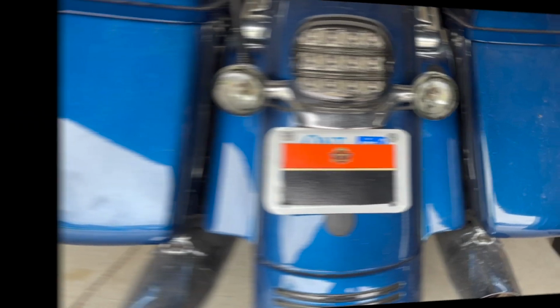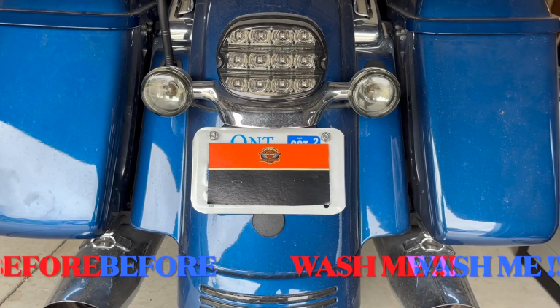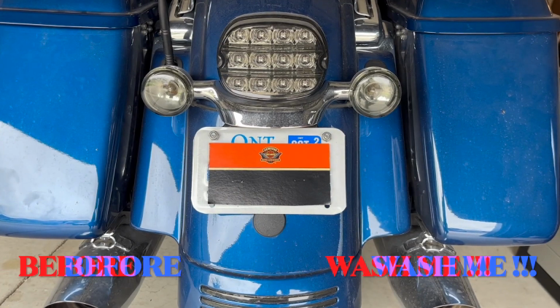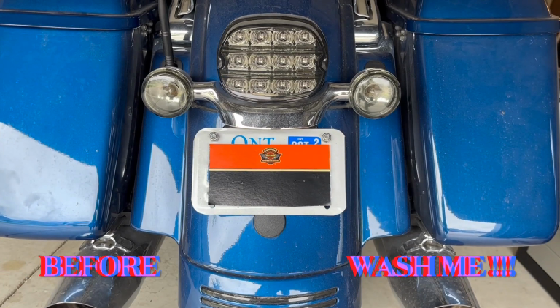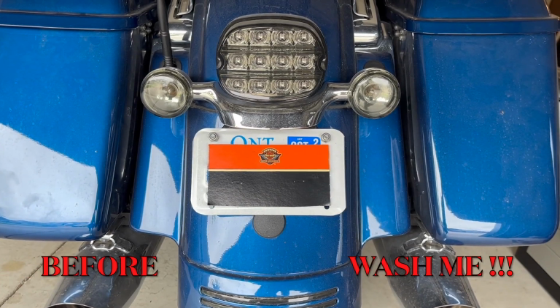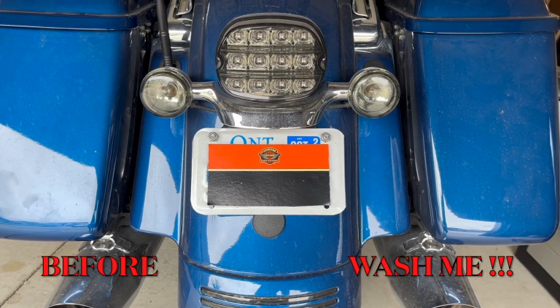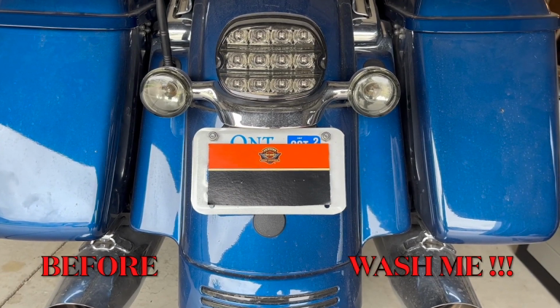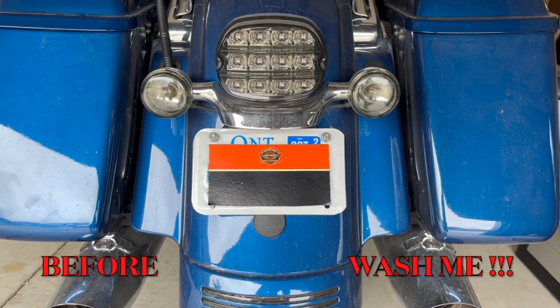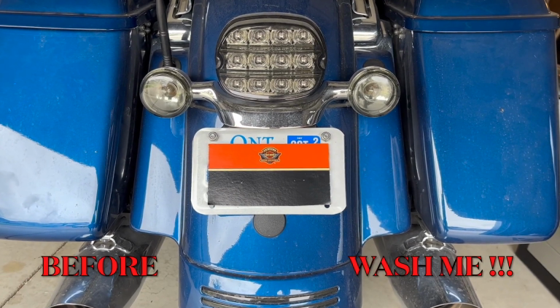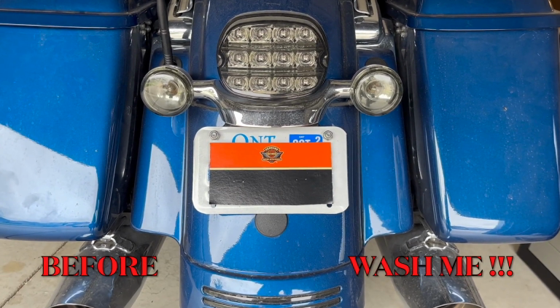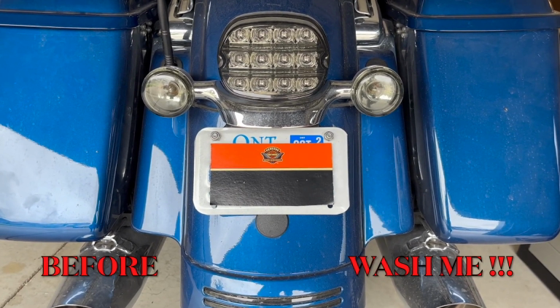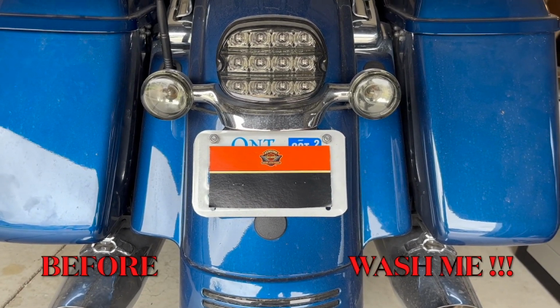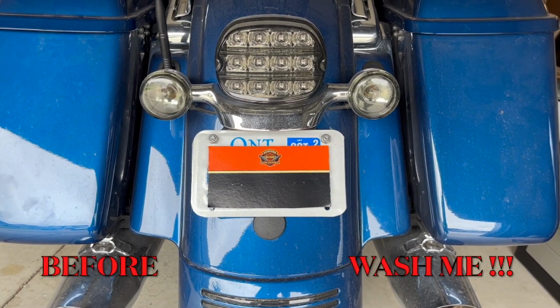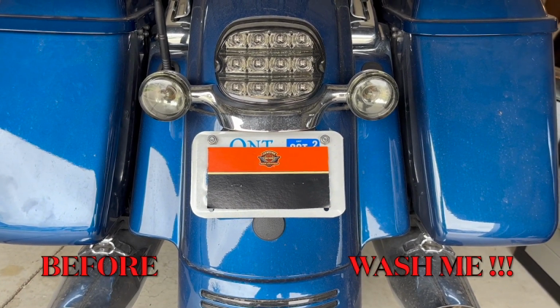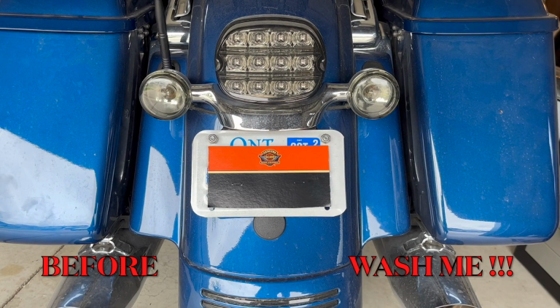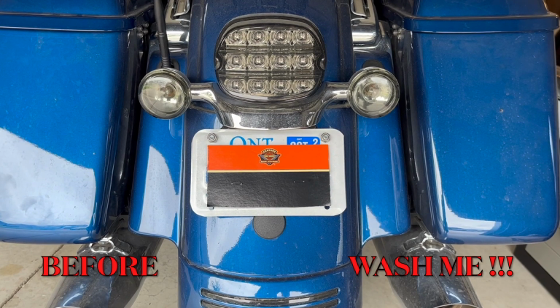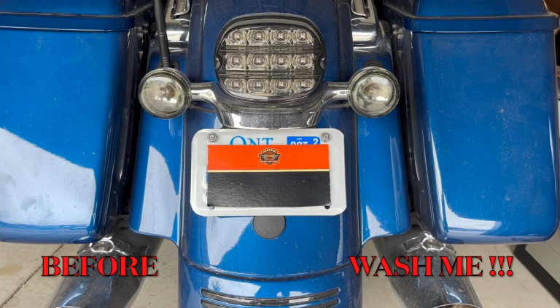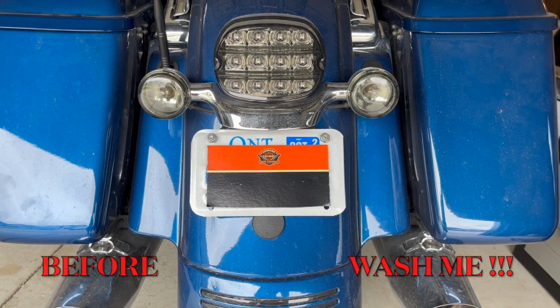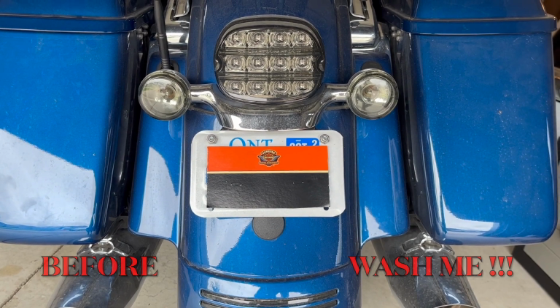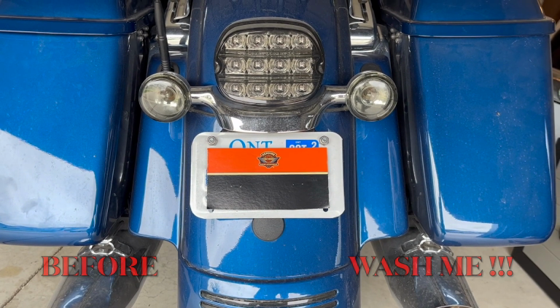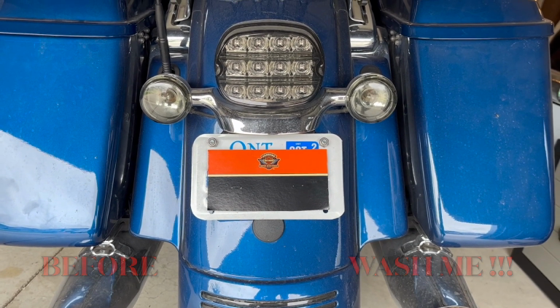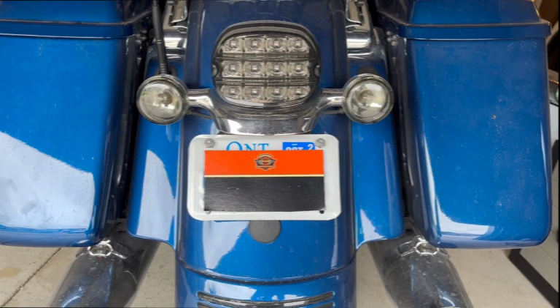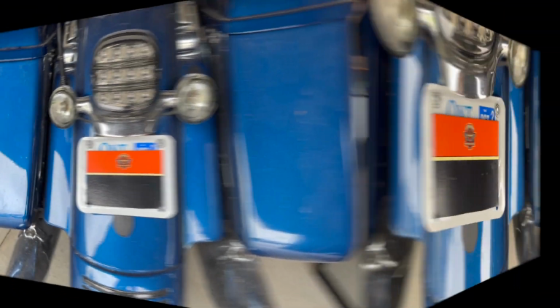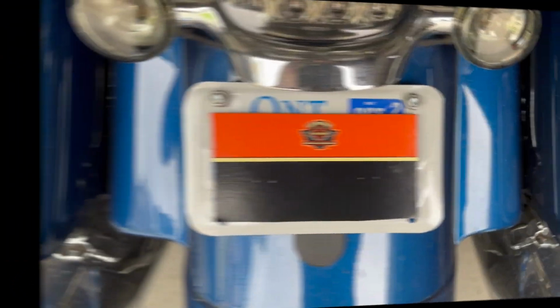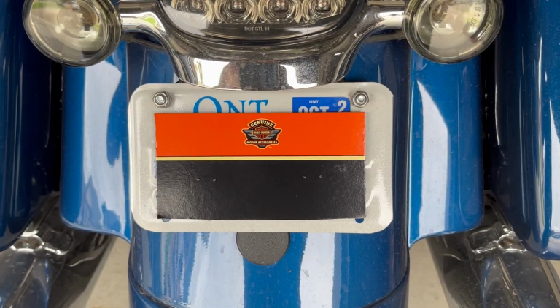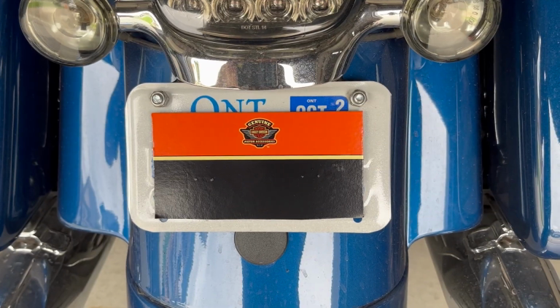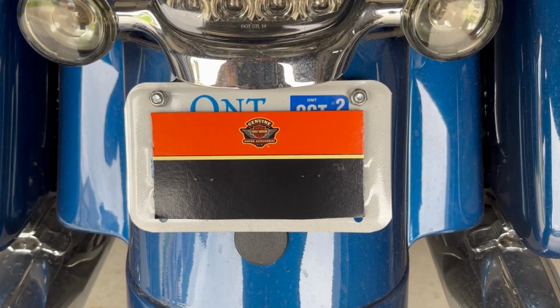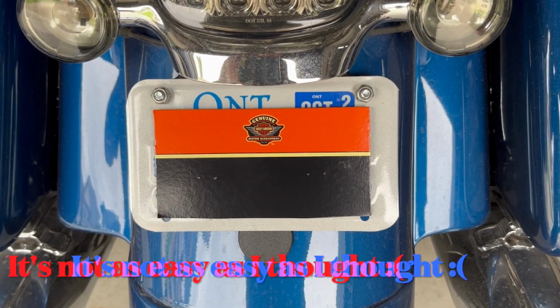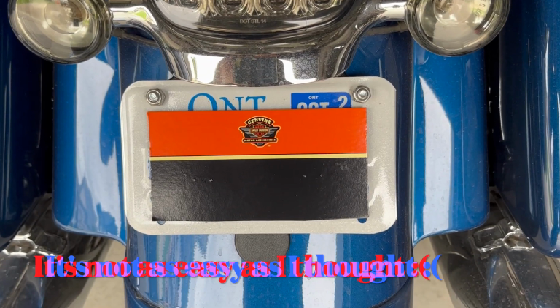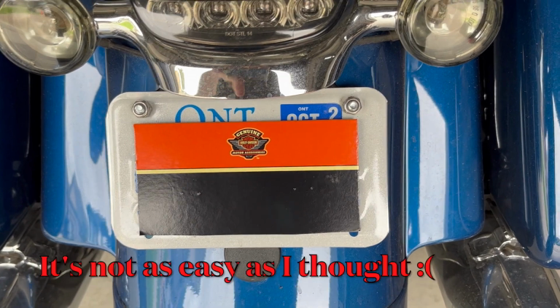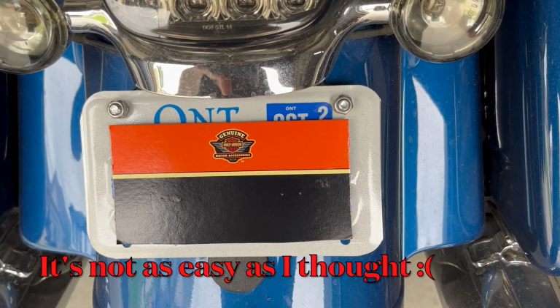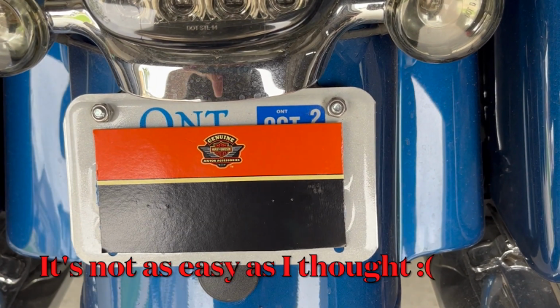This is what it looks like now — just a factory plate. This is a pretty easy modification. All you have to do is...